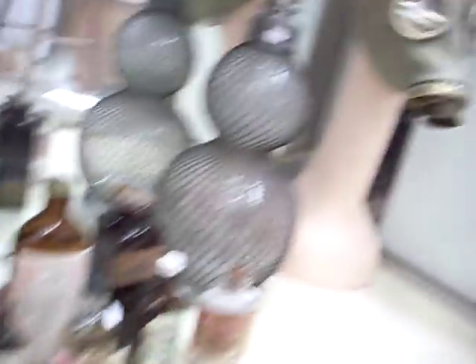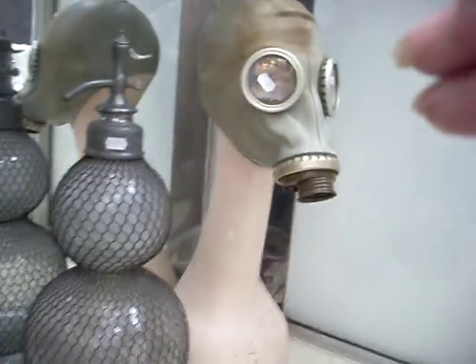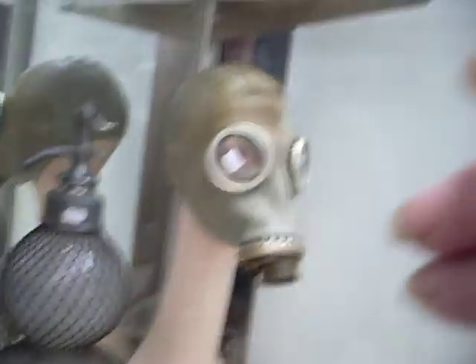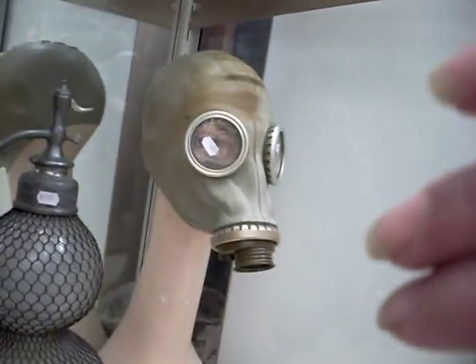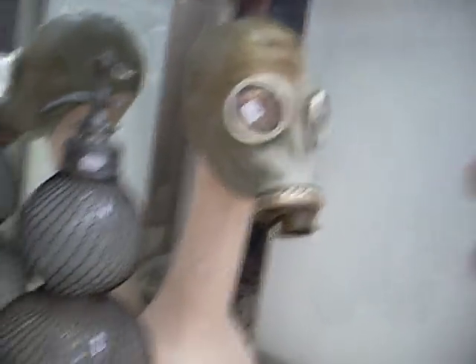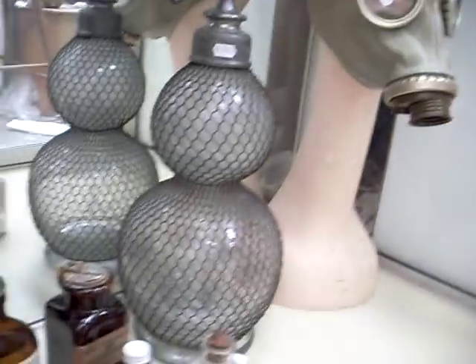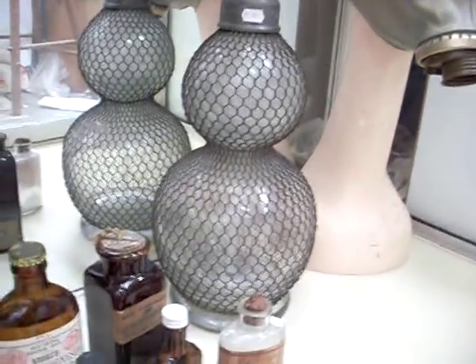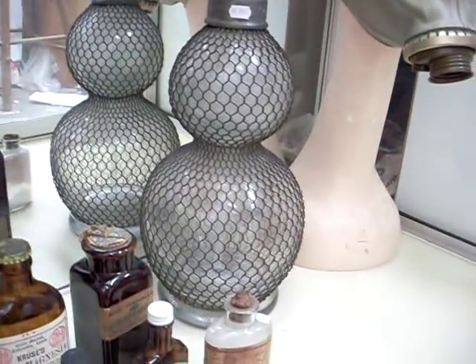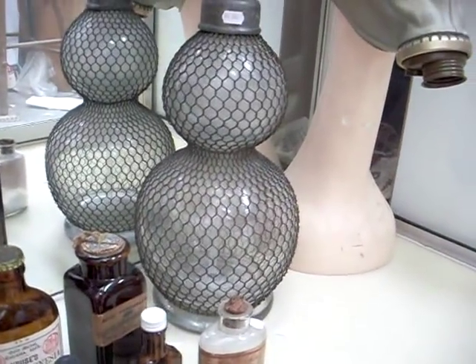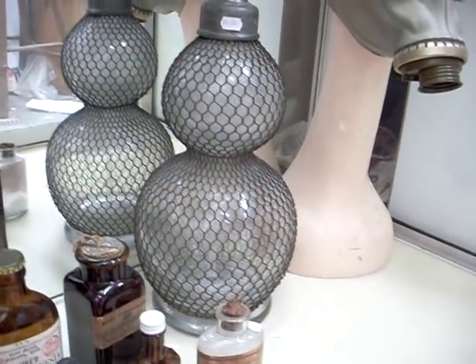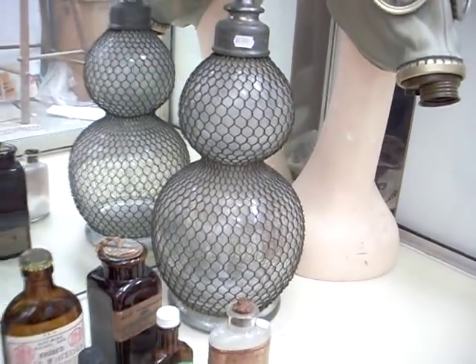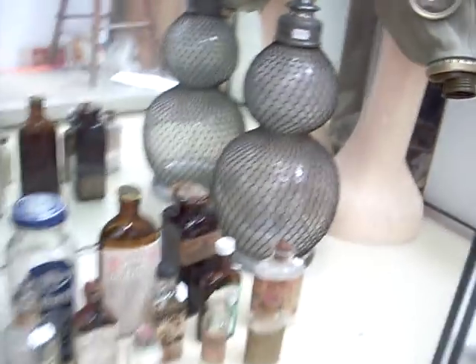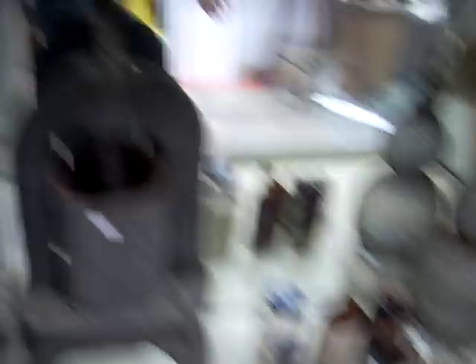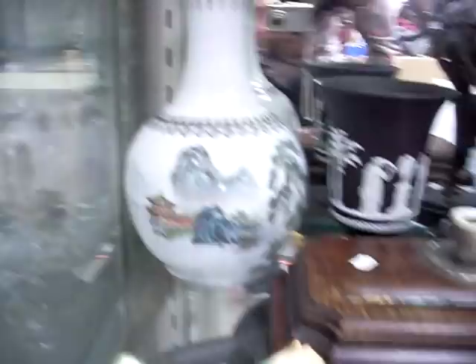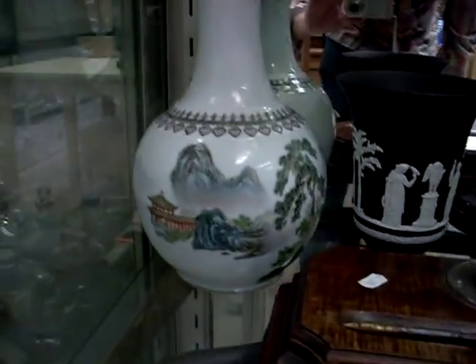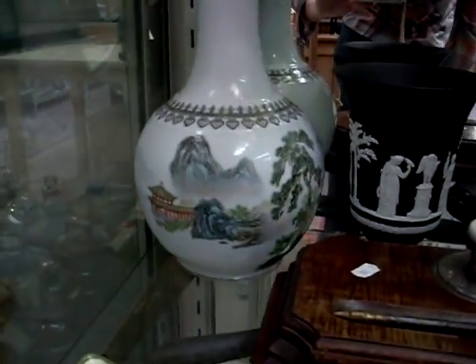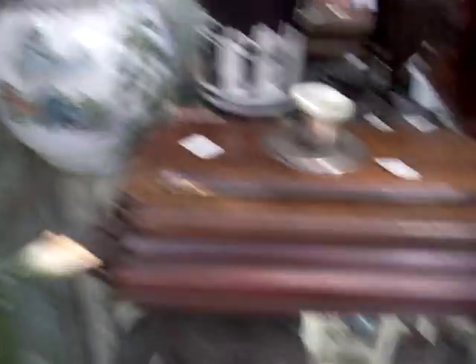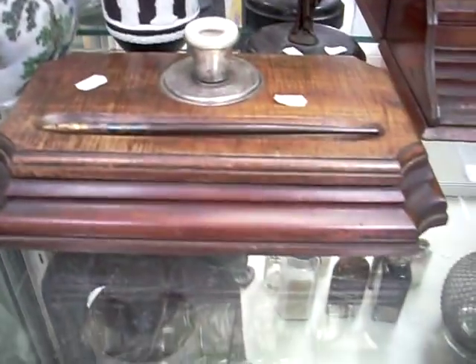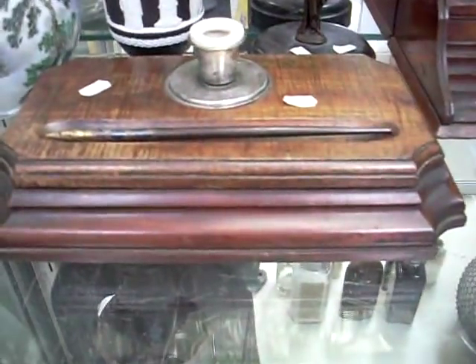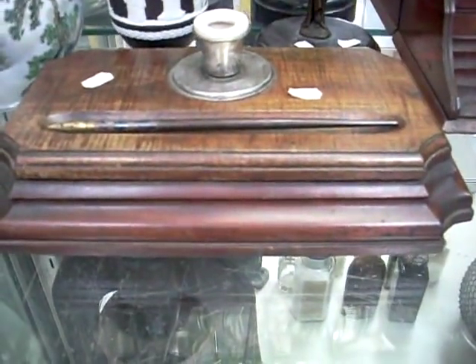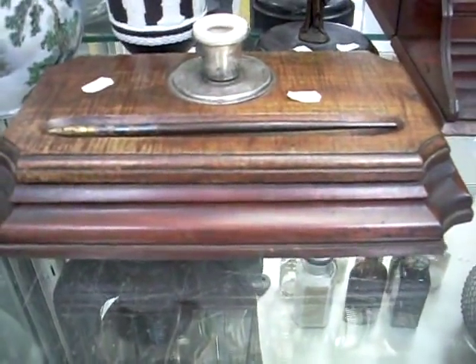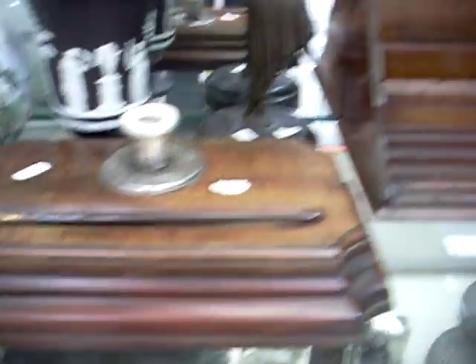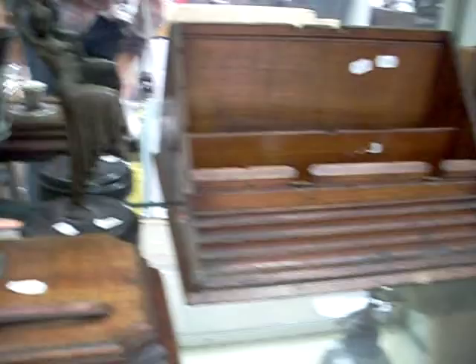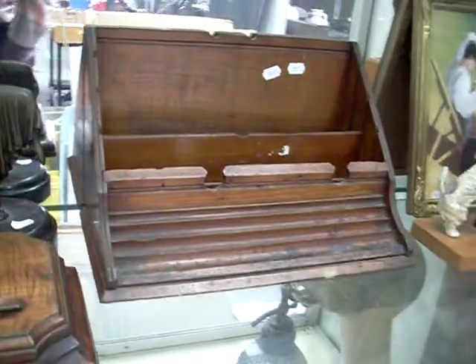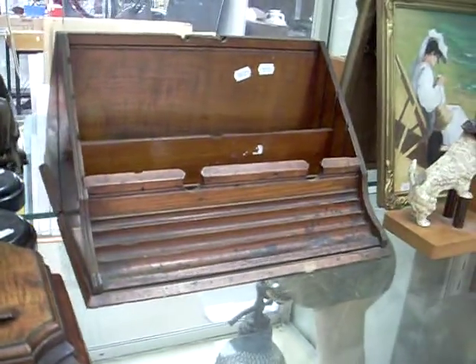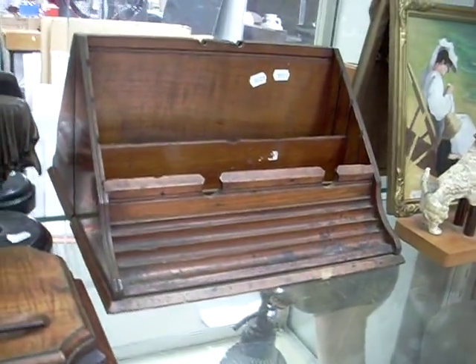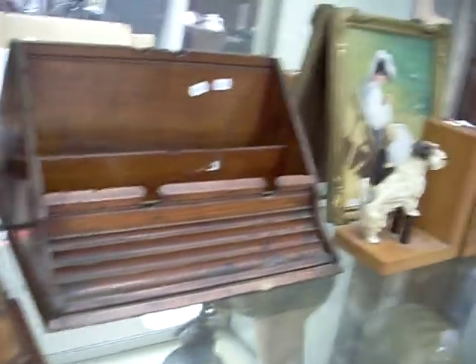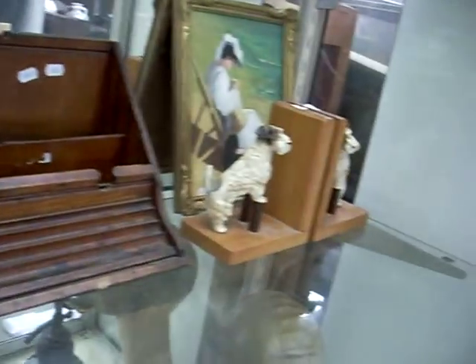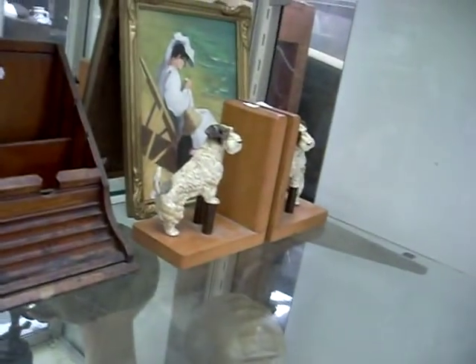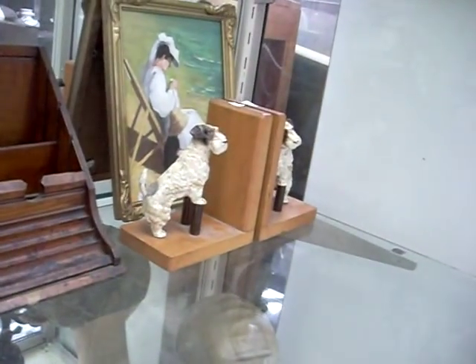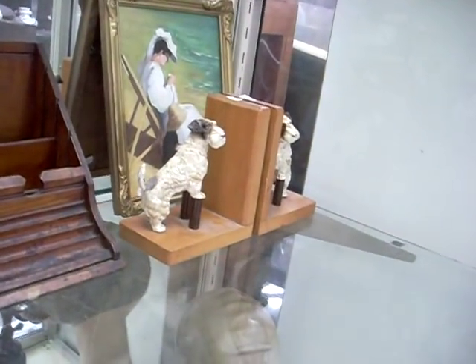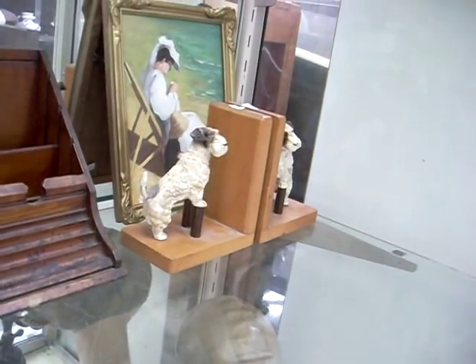Russian military gas mask. The twin sort of bulb soda siphon. Chinese vase — bit interesting. Lovely little Victorian inkwell — really quite nice as well. The Victorian desk stand. Nice little pair of bookends there with the little woofer dogs.